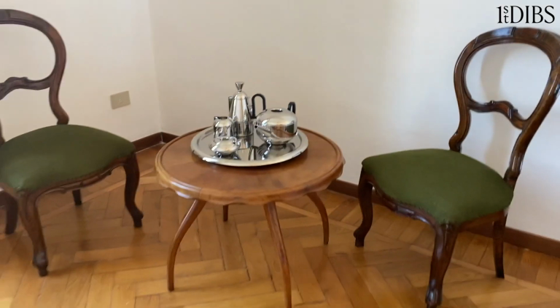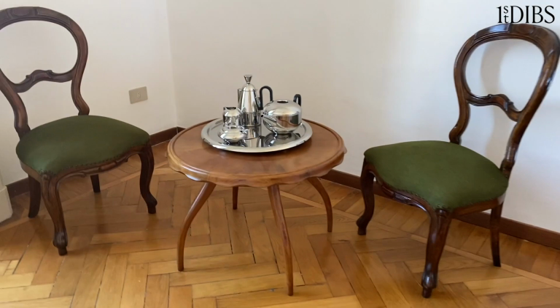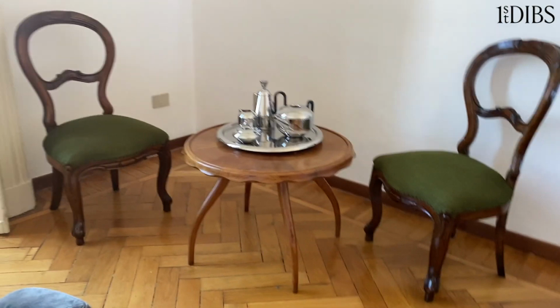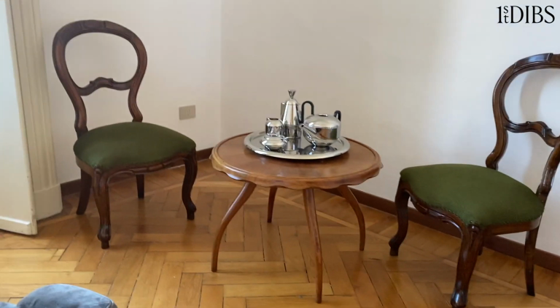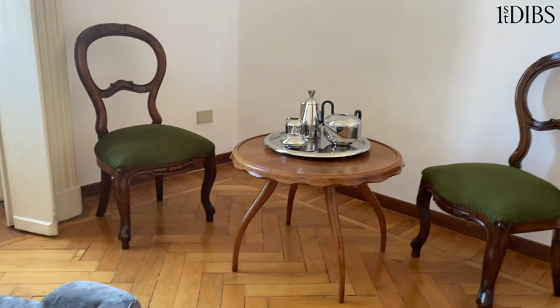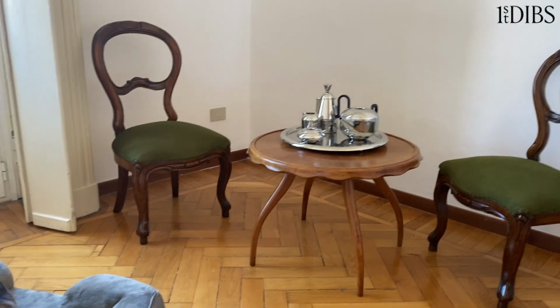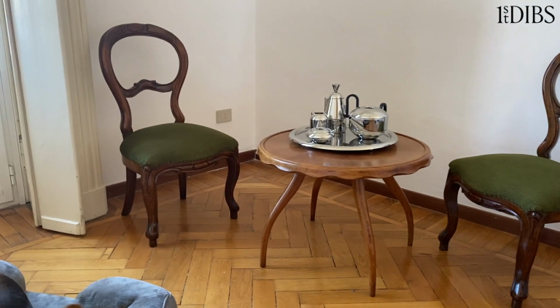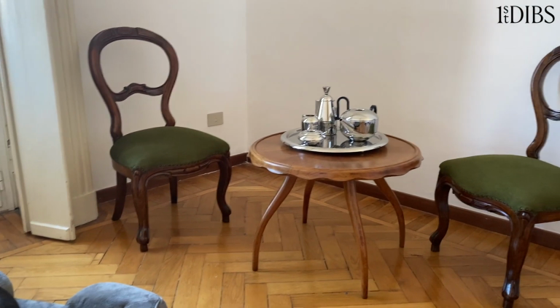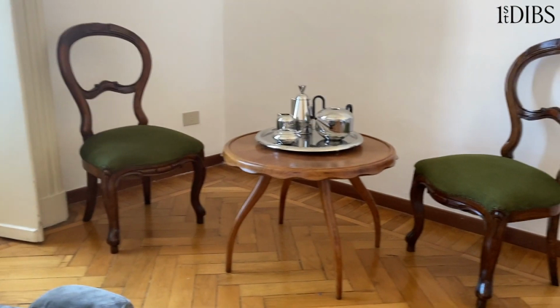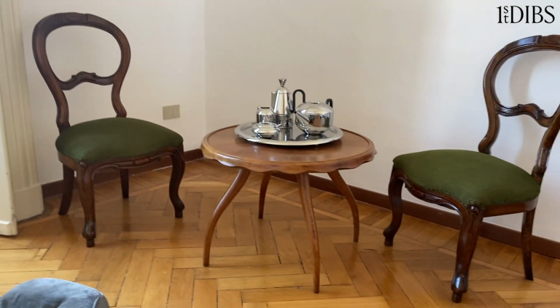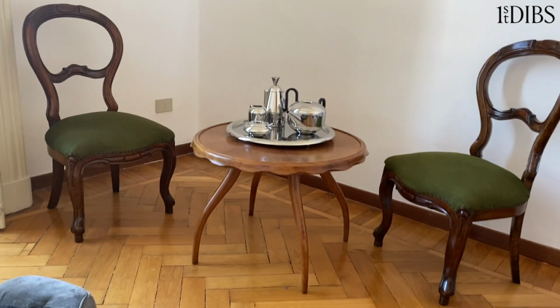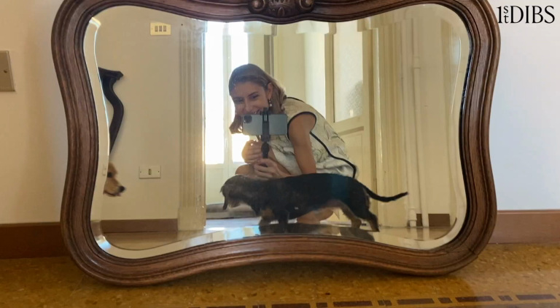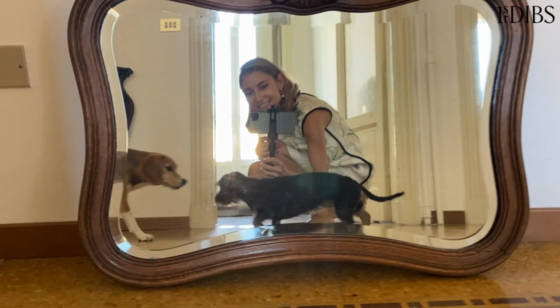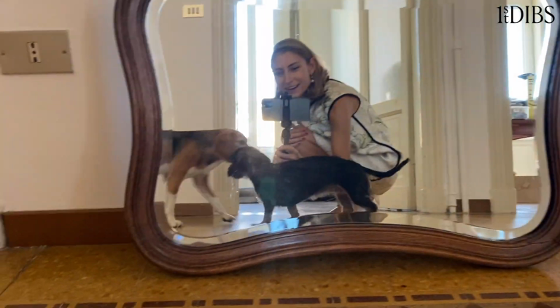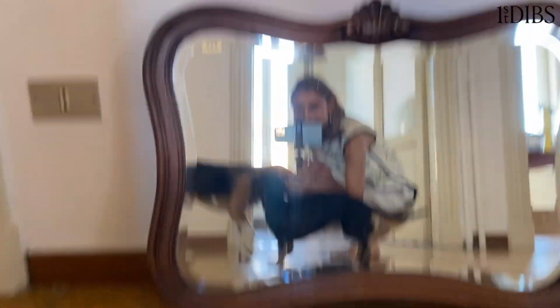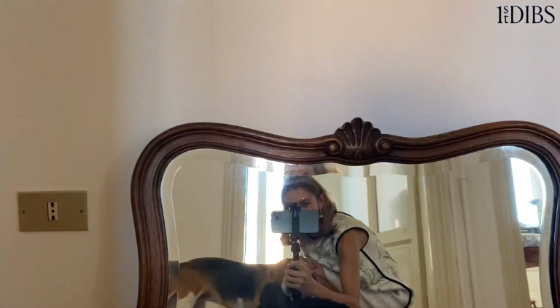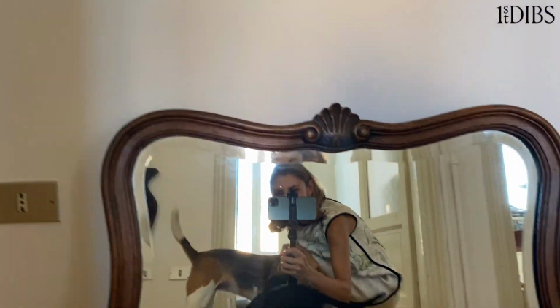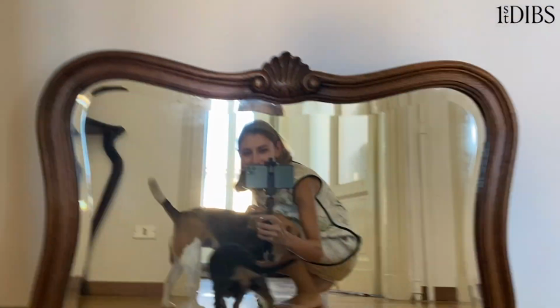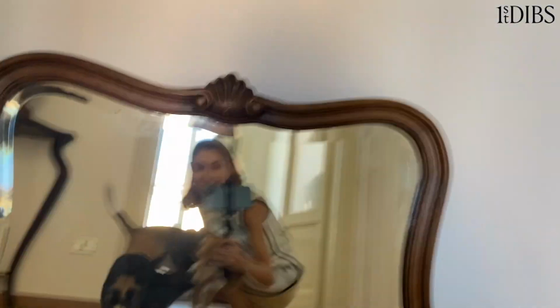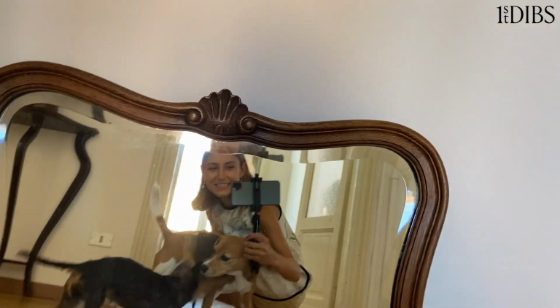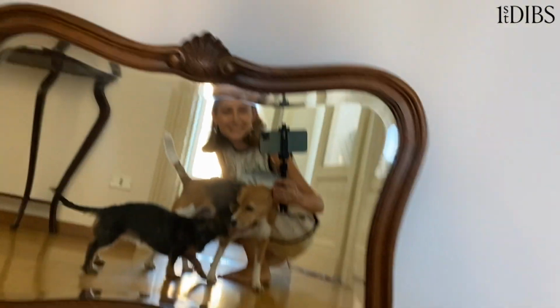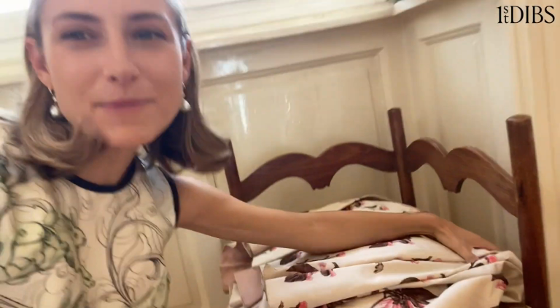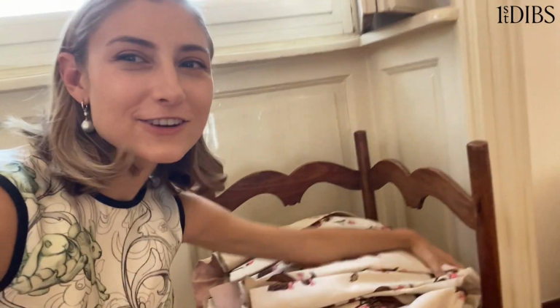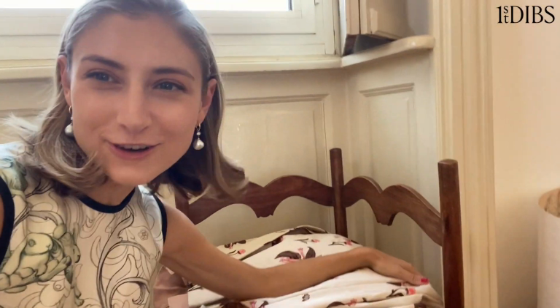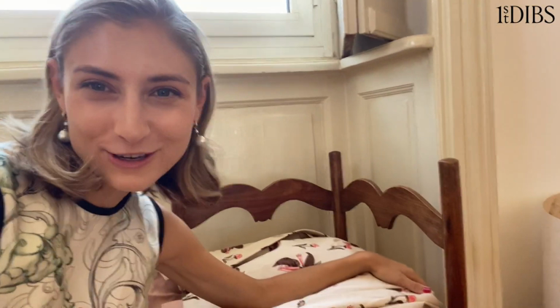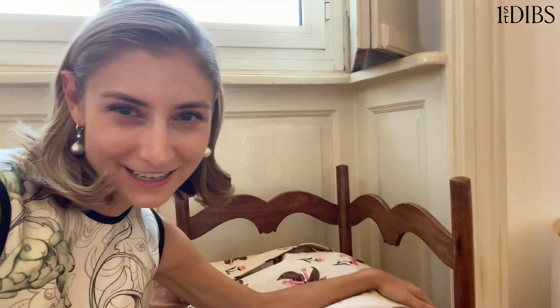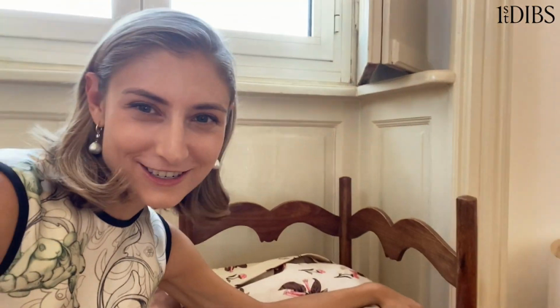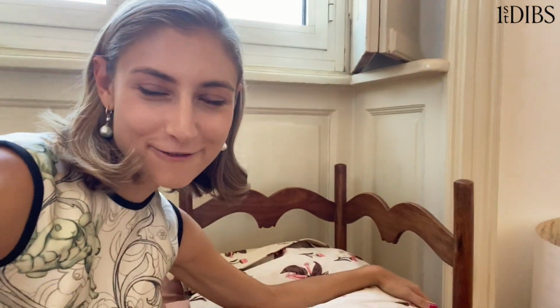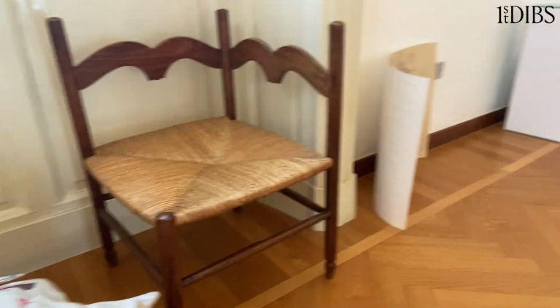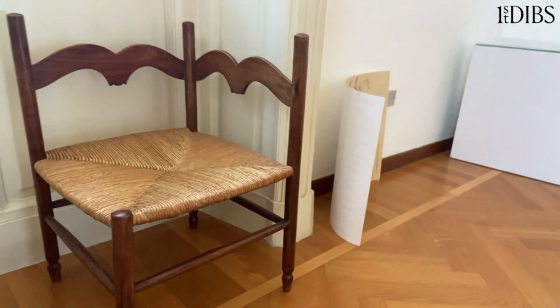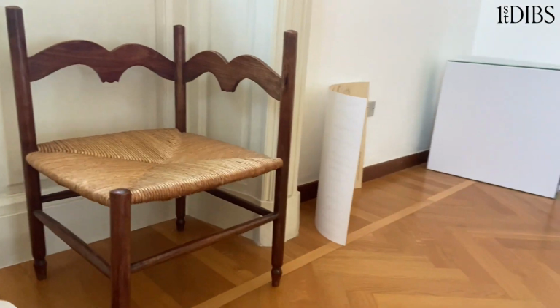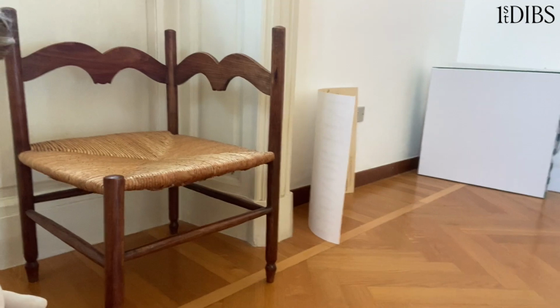These pieces I really love and all came from First Dibs. This mirror is also from First Dibs and vintage. I bet you didn't know that you needed a chair for your corner, but you did.